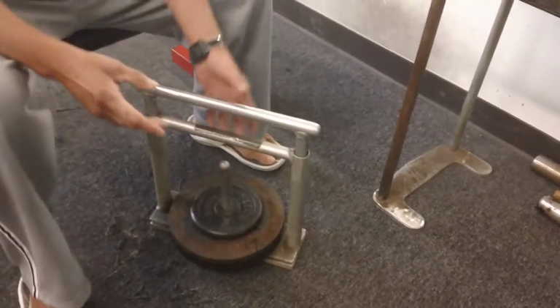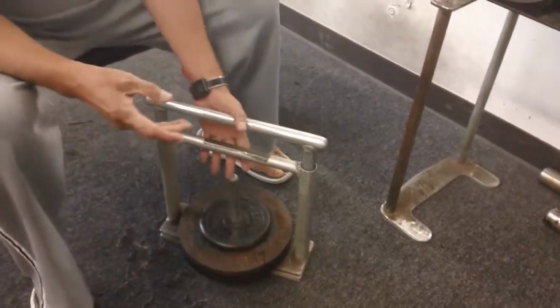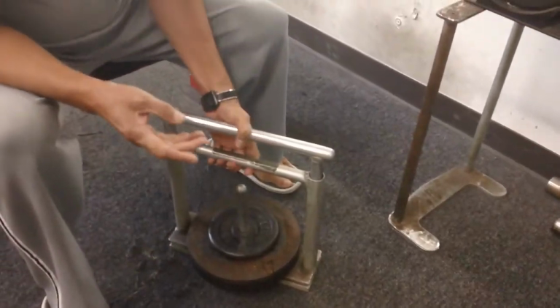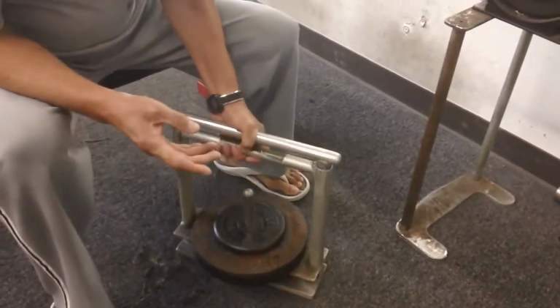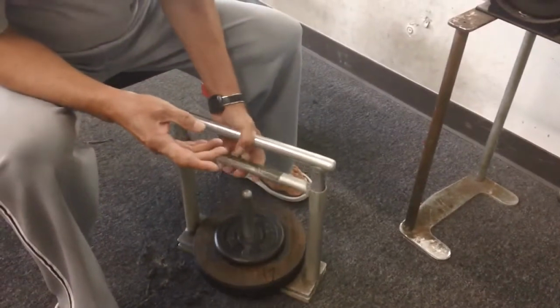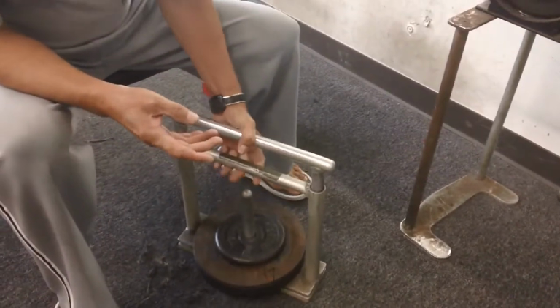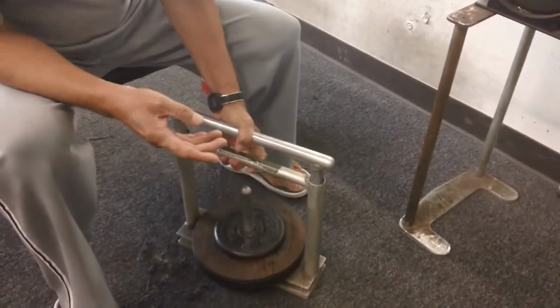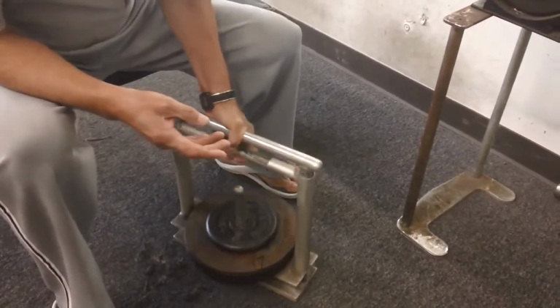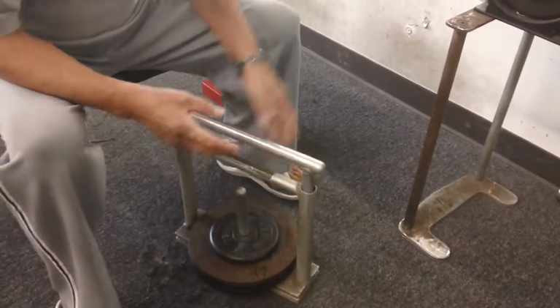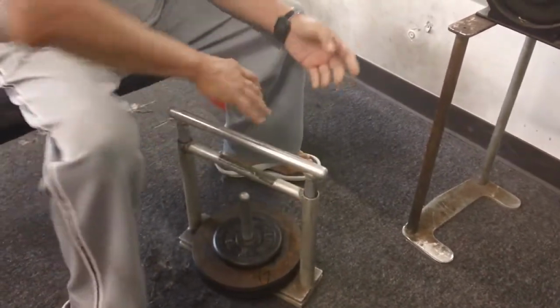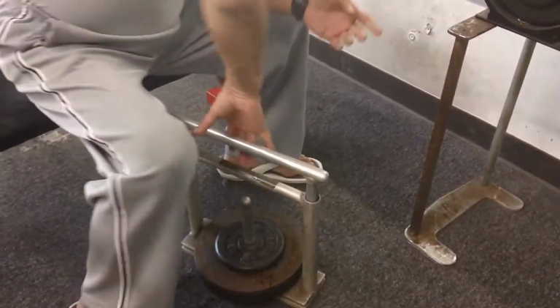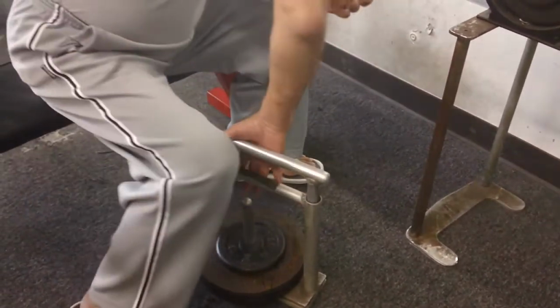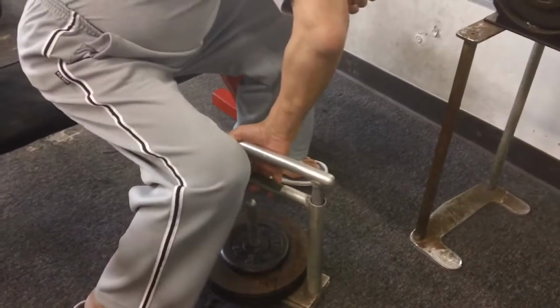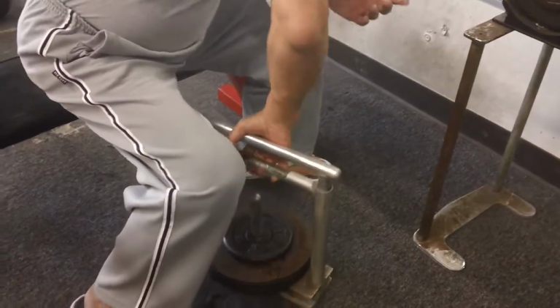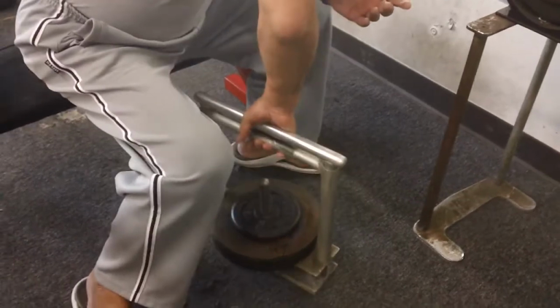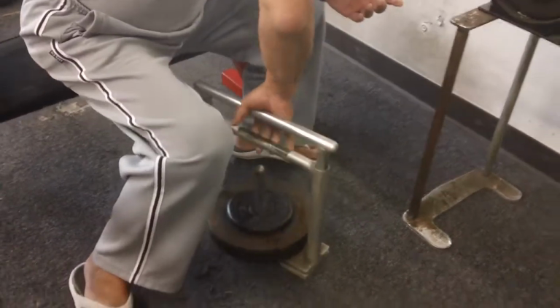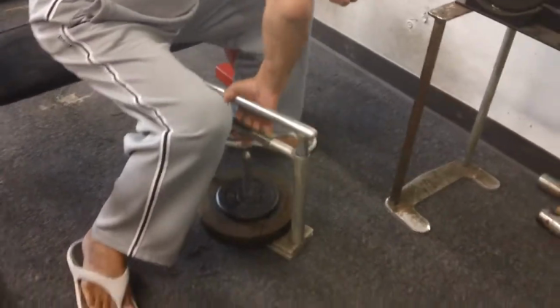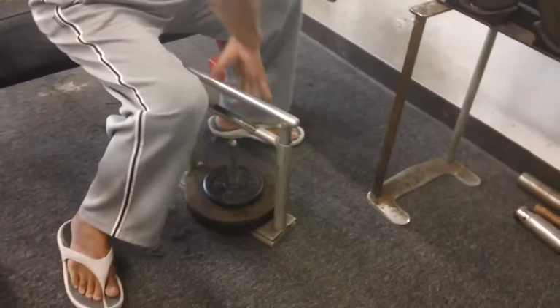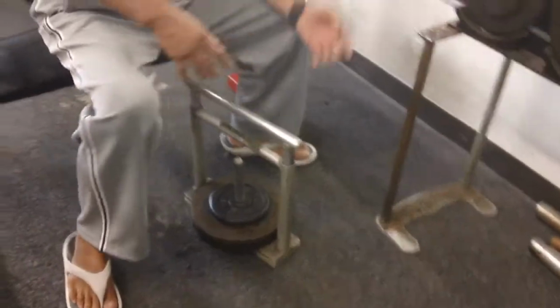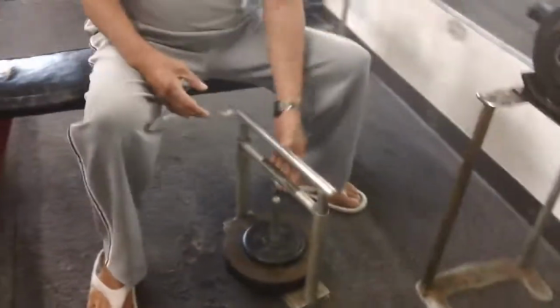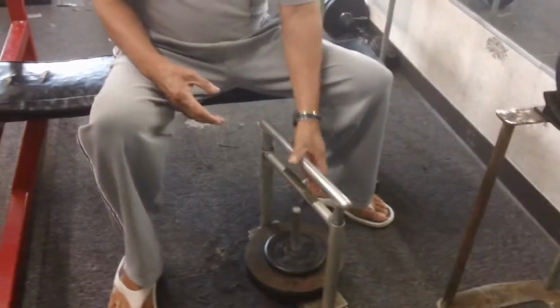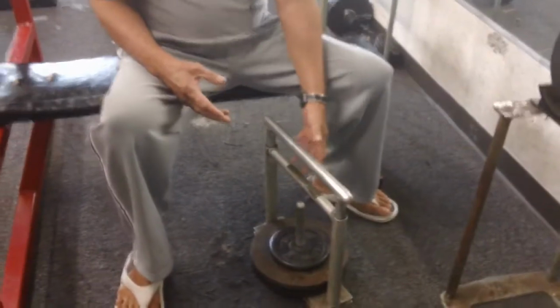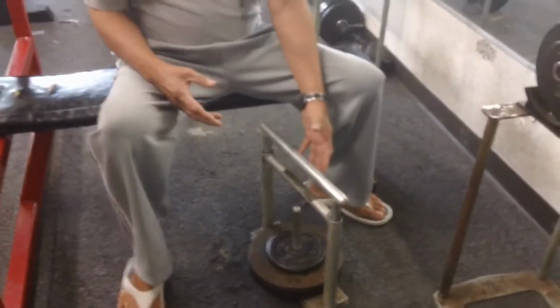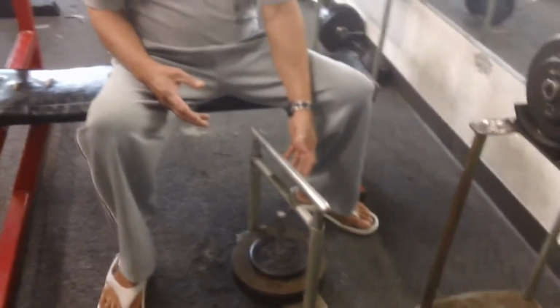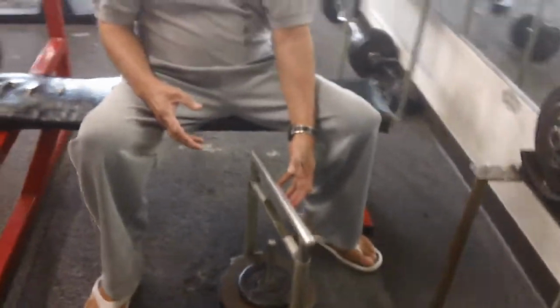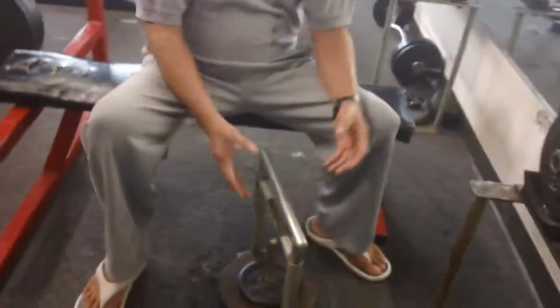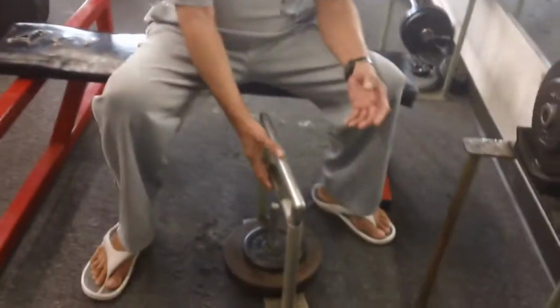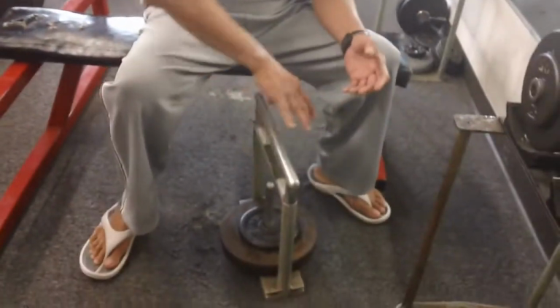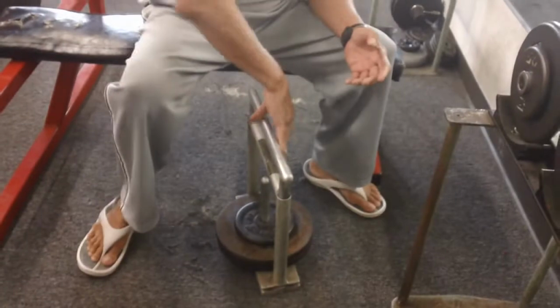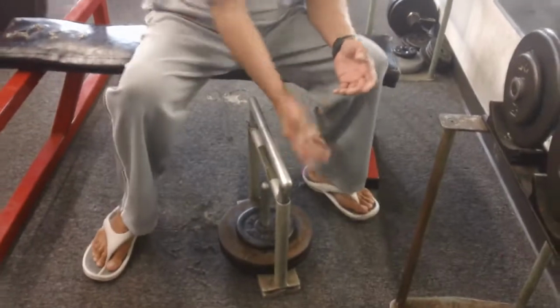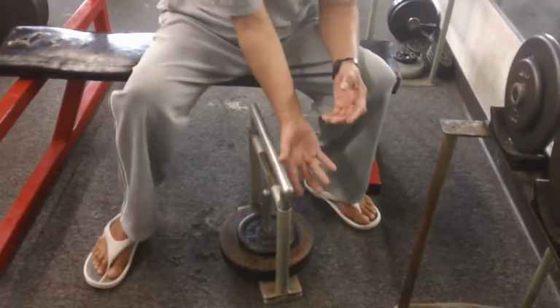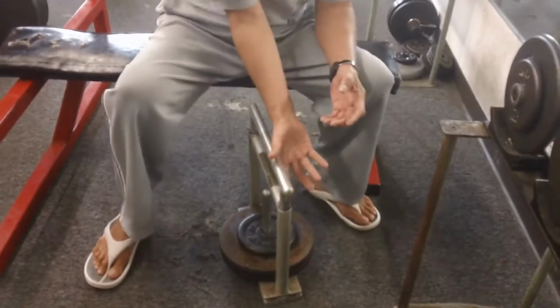Hit it this way, this way — all different ways you can grab it. One, two, and then three.